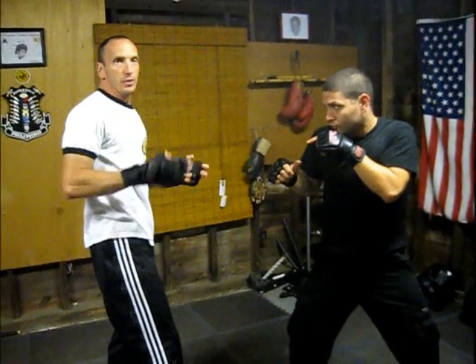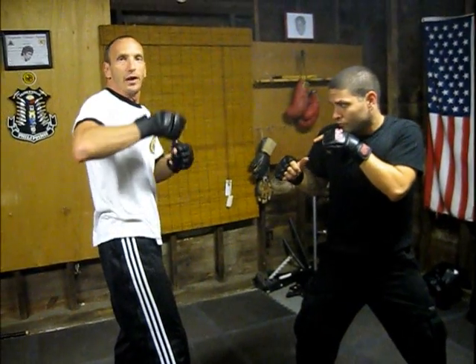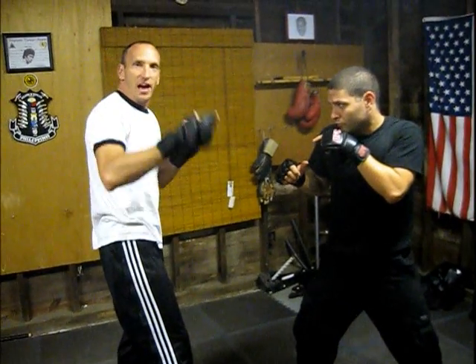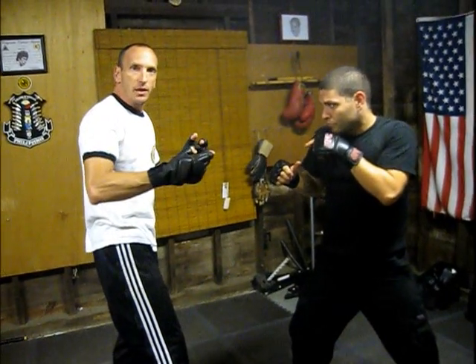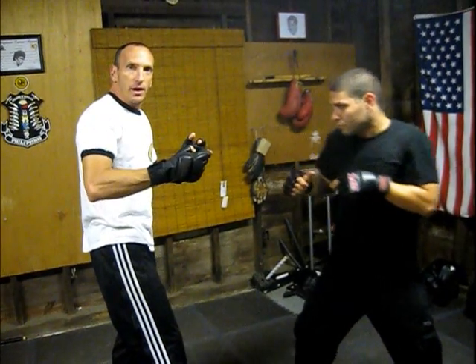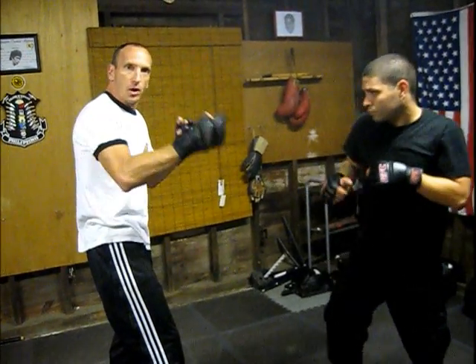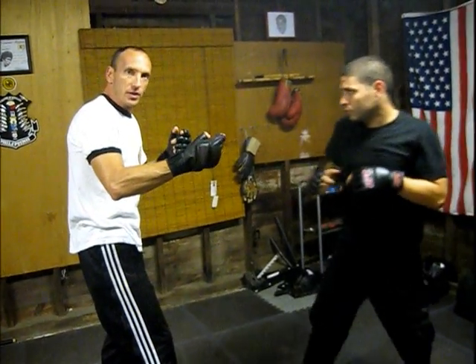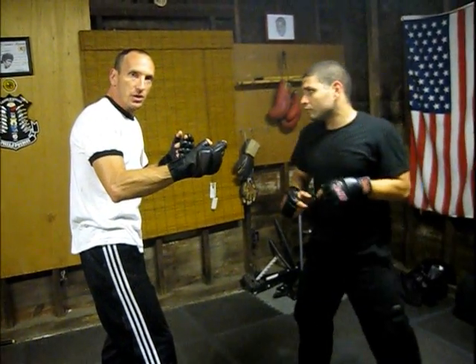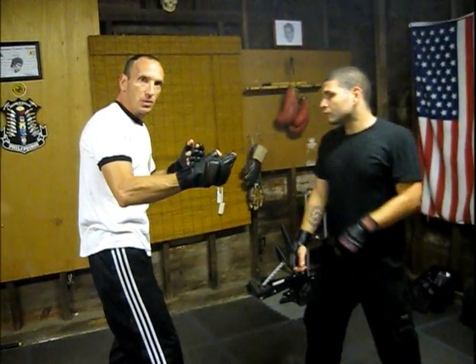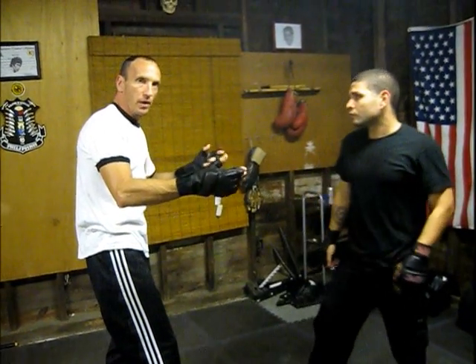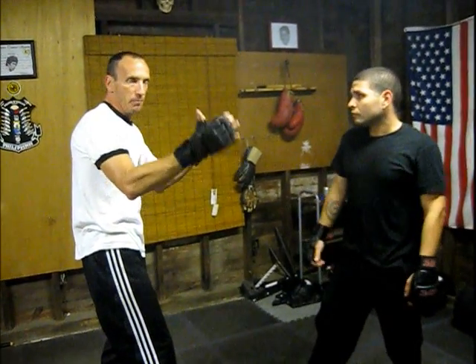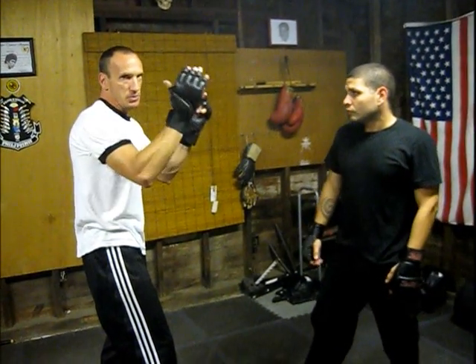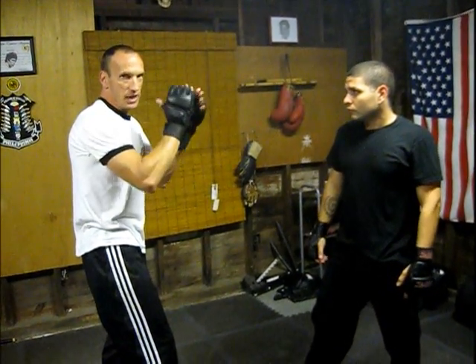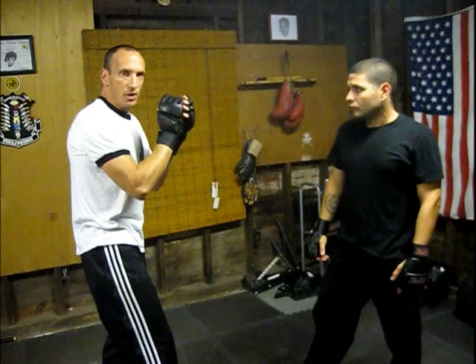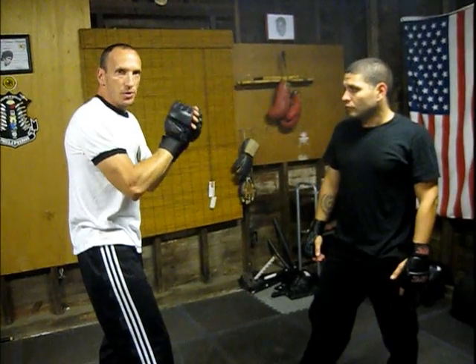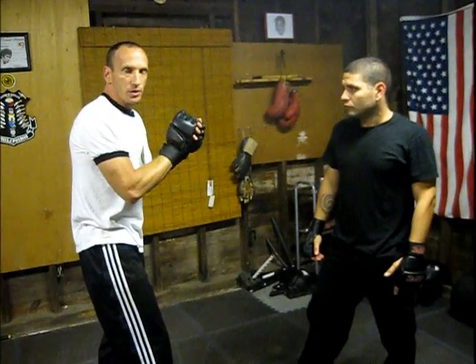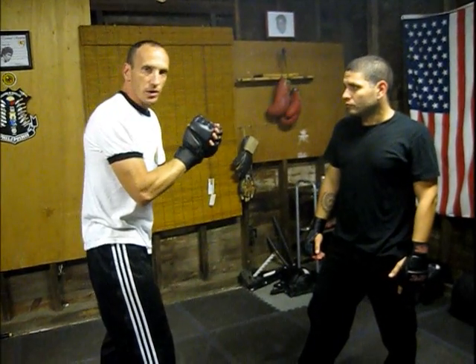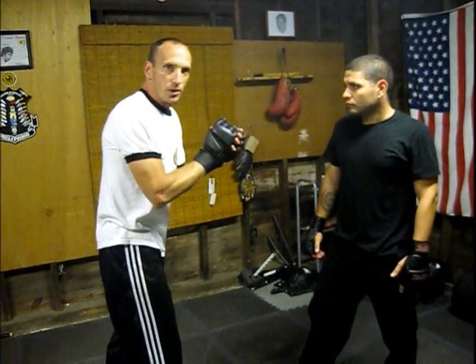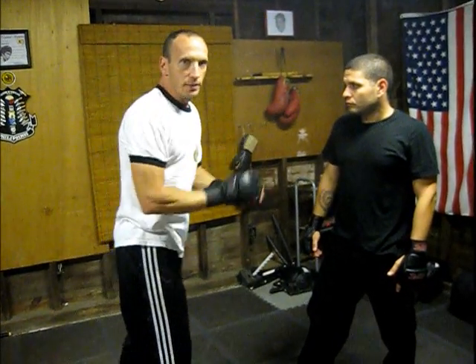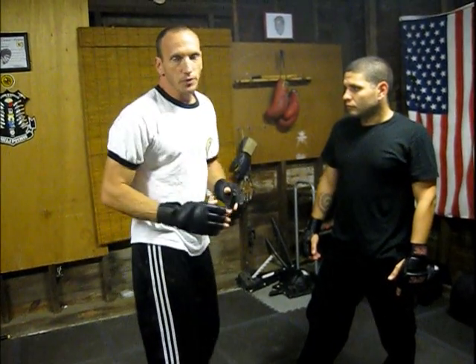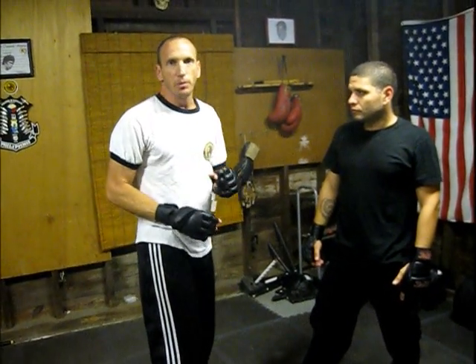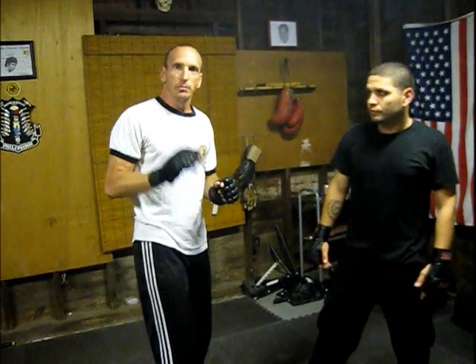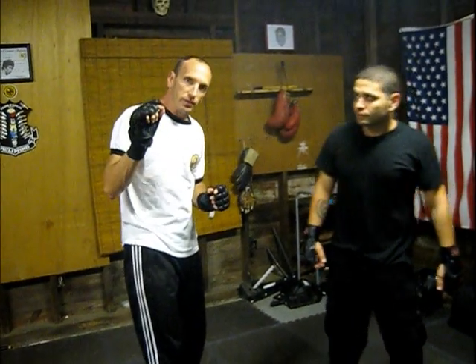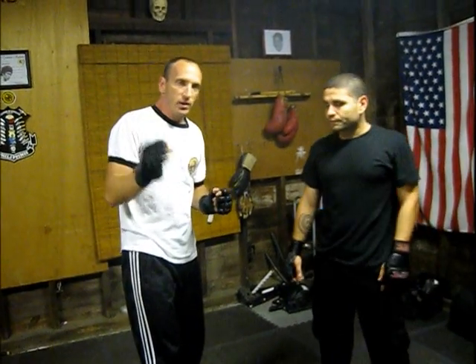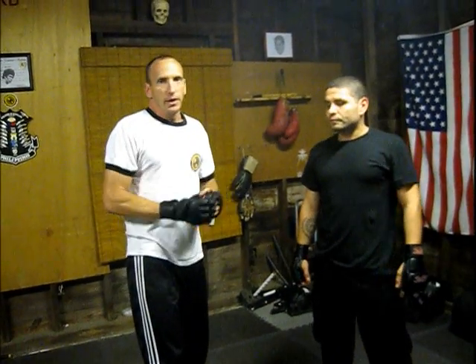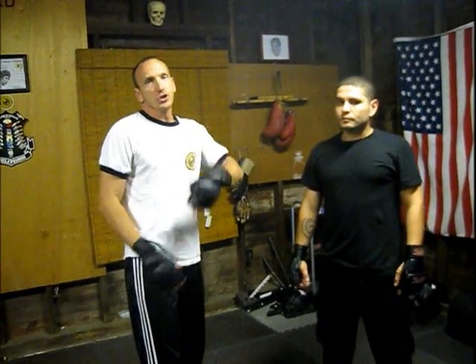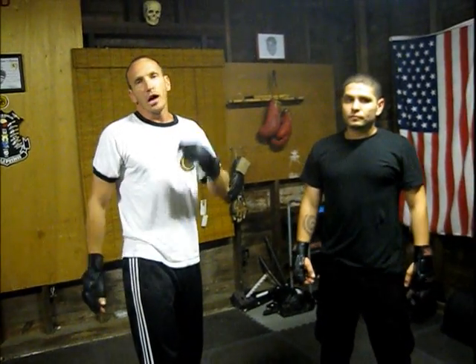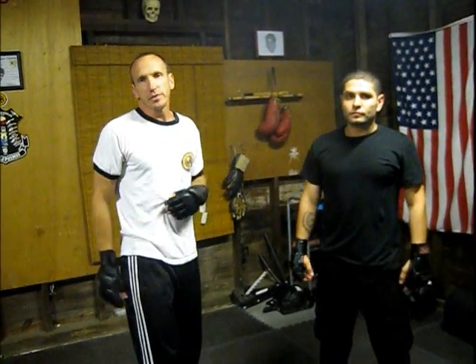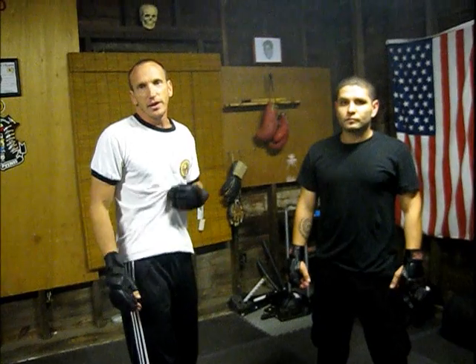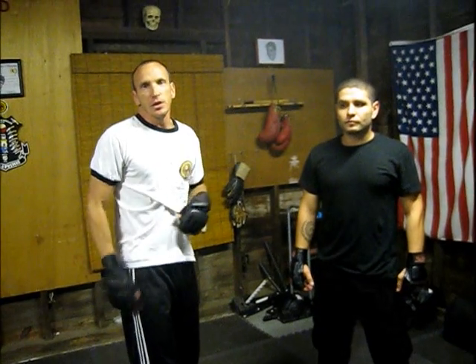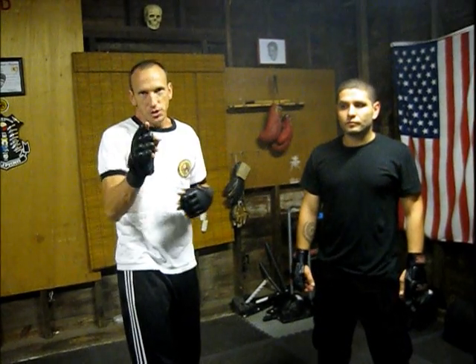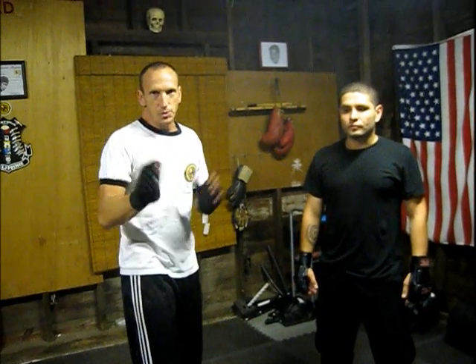Working on the half beat on the long range, and also inside during the clinch work. I hope you got a little bit from there. Share your comments or any ideas. We'll see you guys soon.